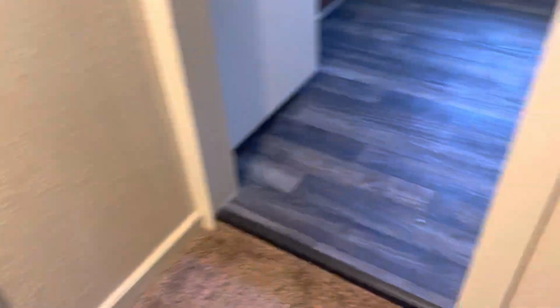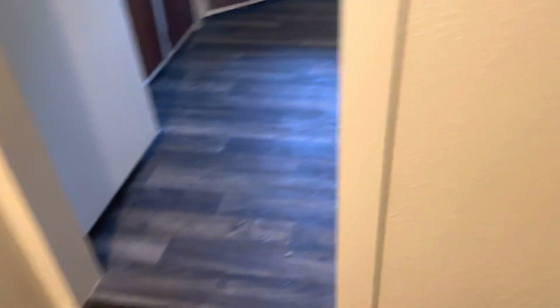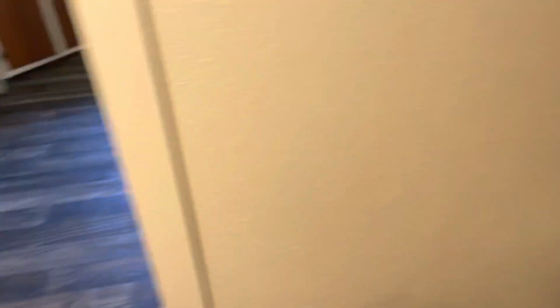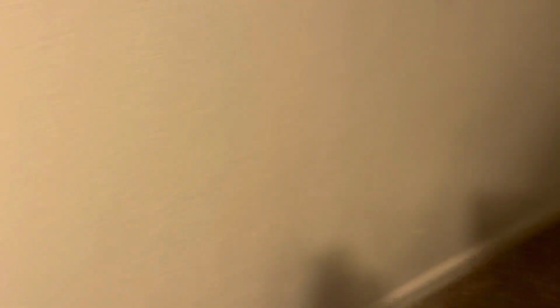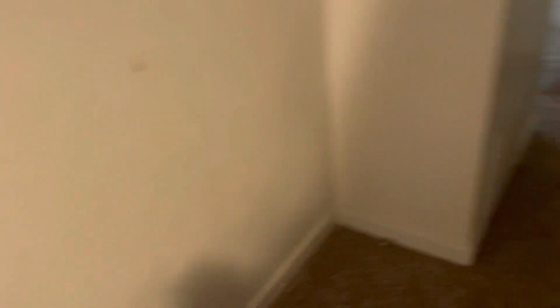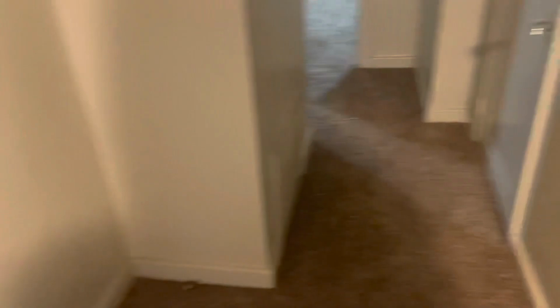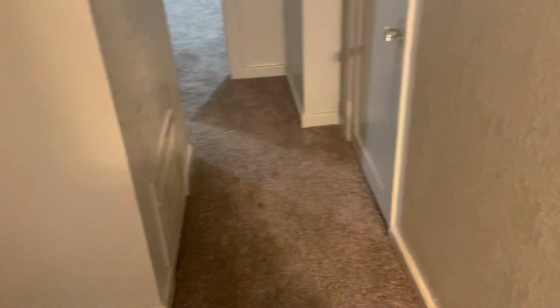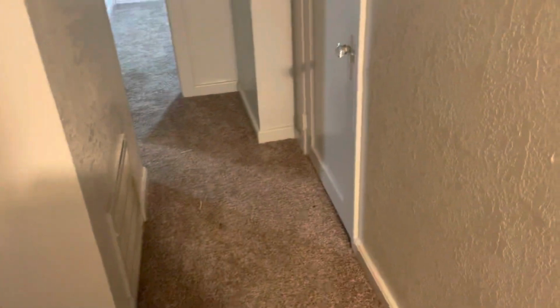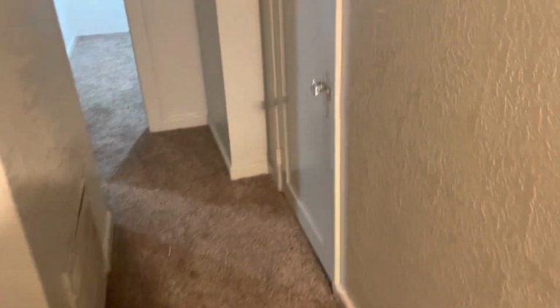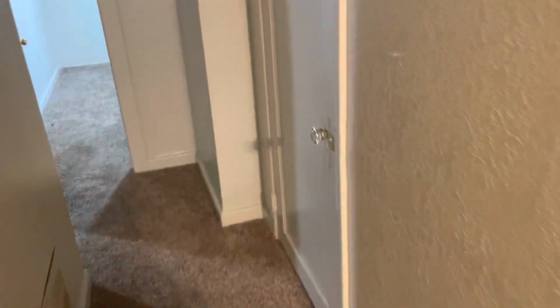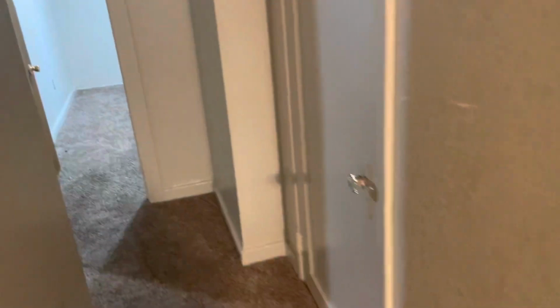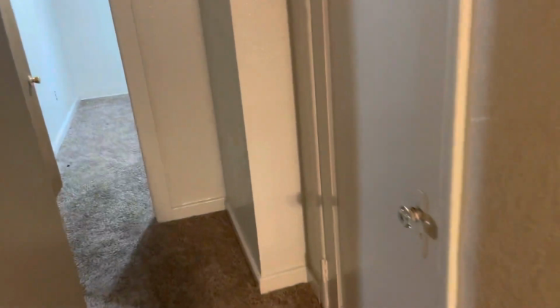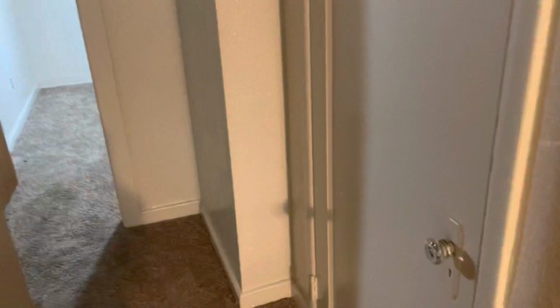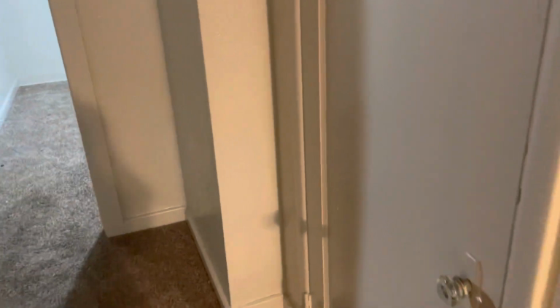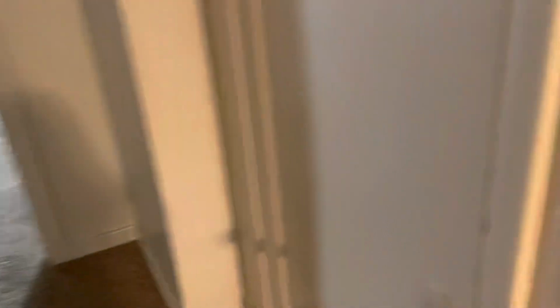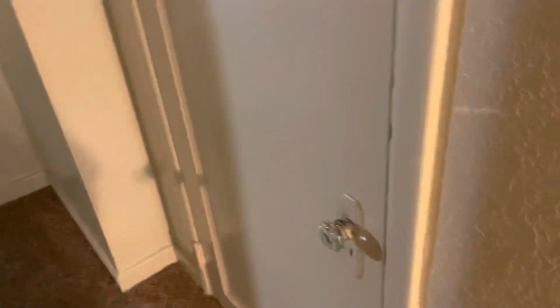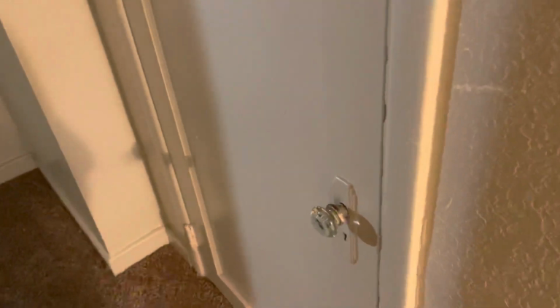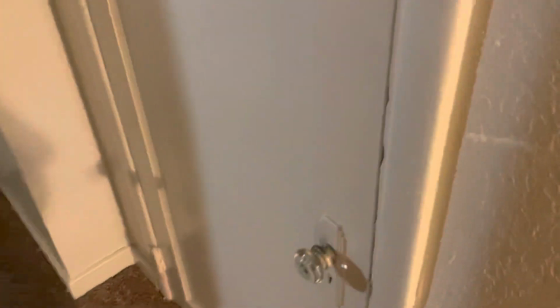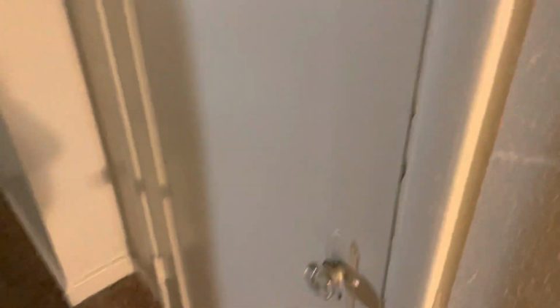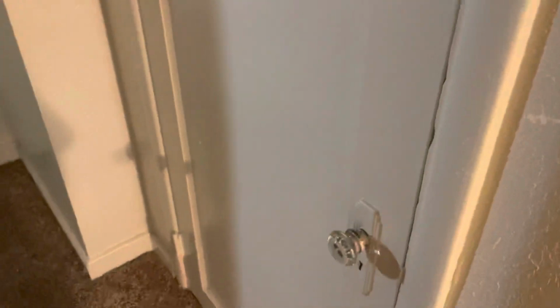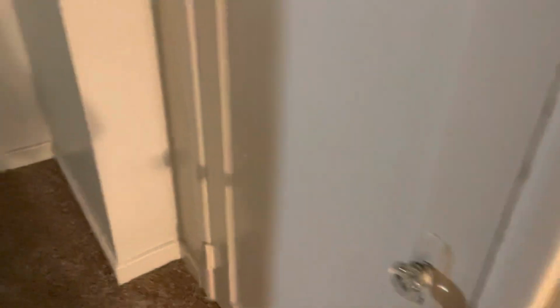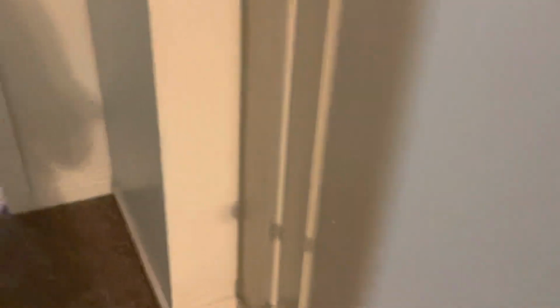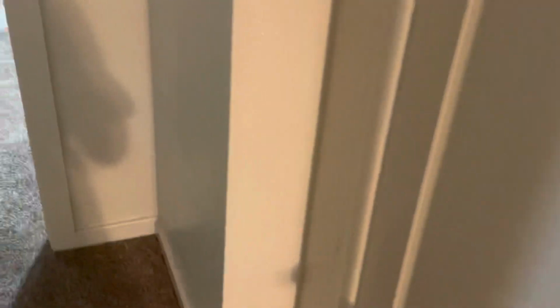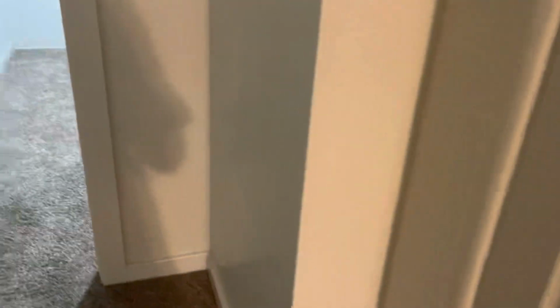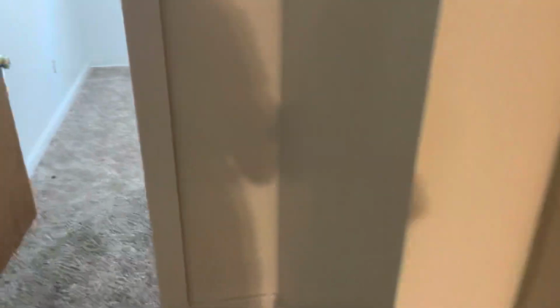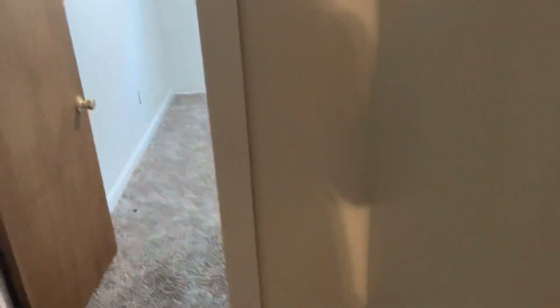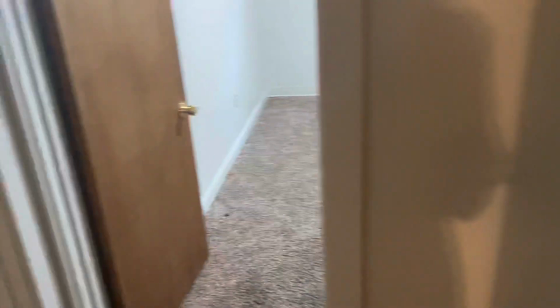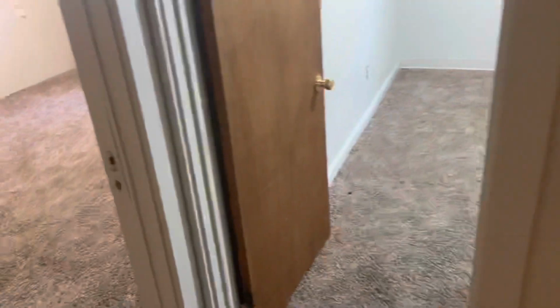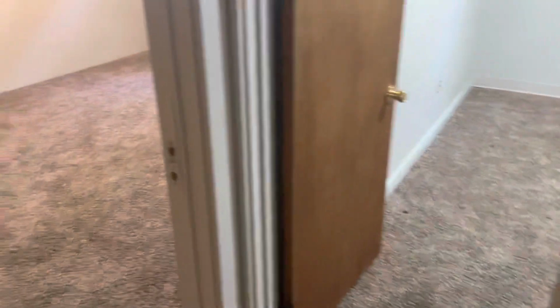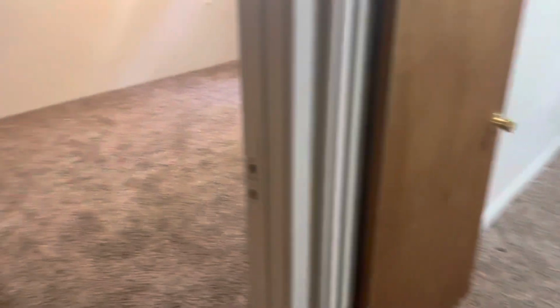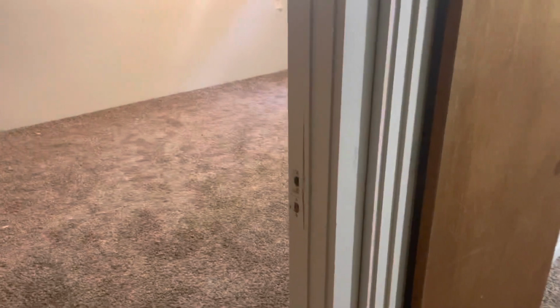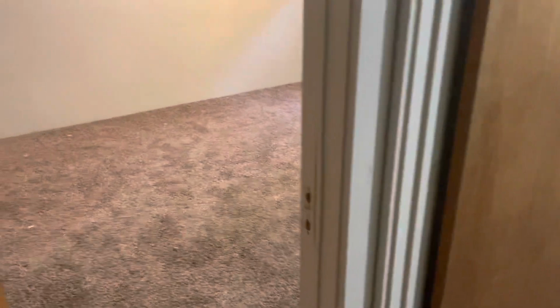We'll go down the hallway here. This closet is just going to be your utility closet with the water heater and stuff. The two bedrooms are here in the corner.